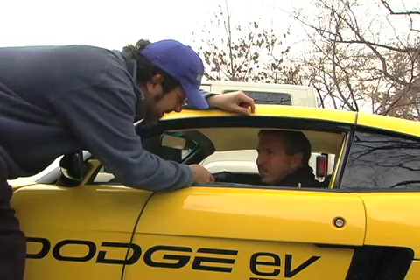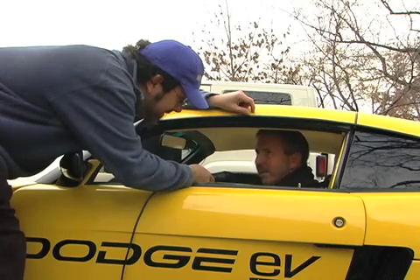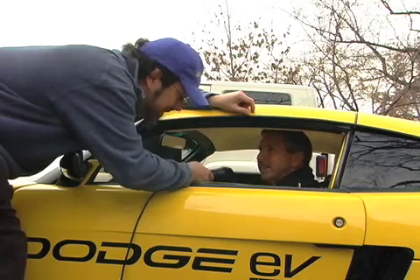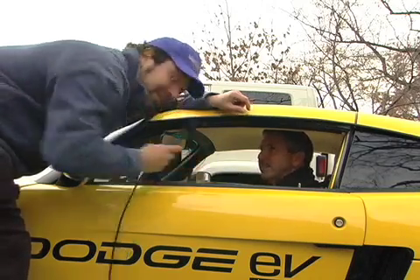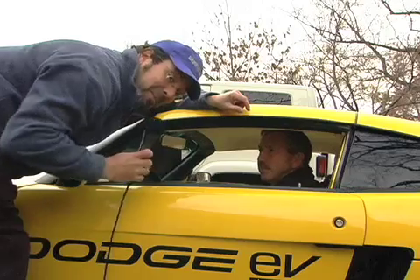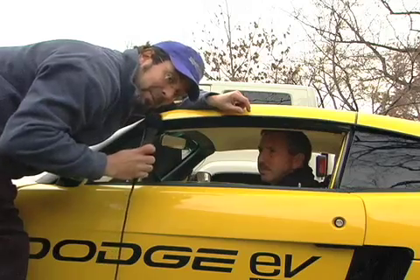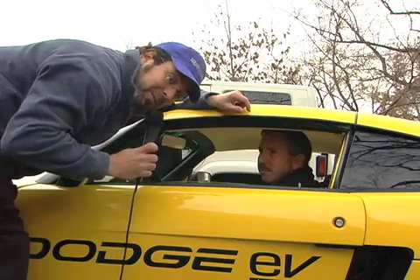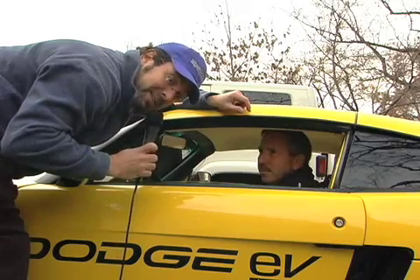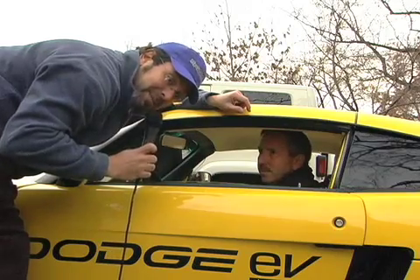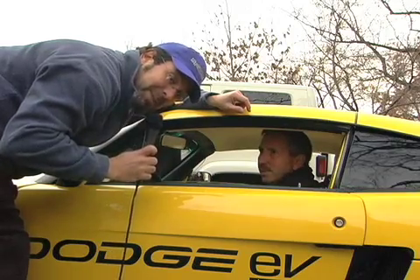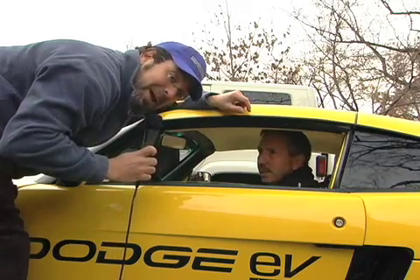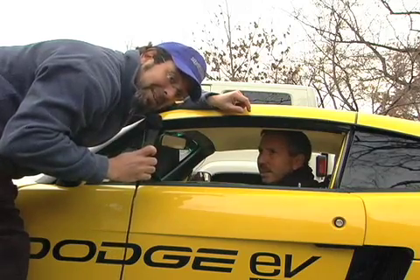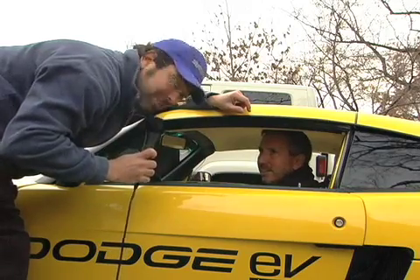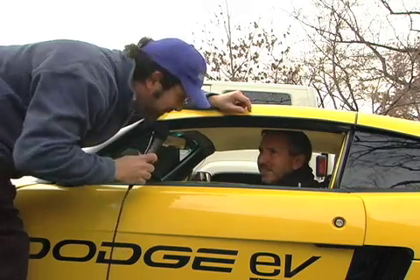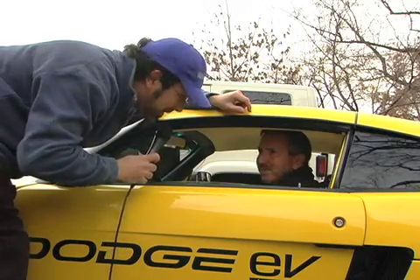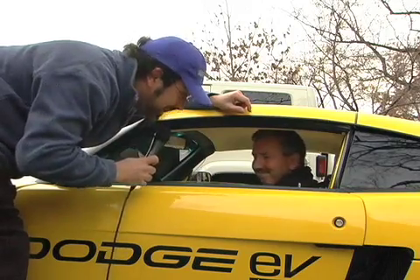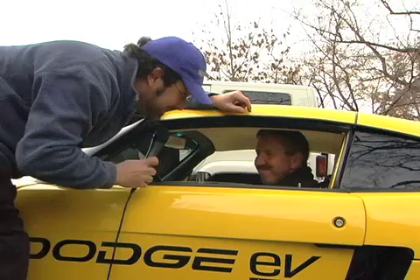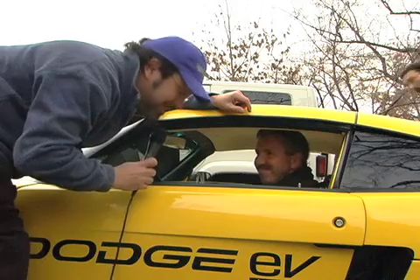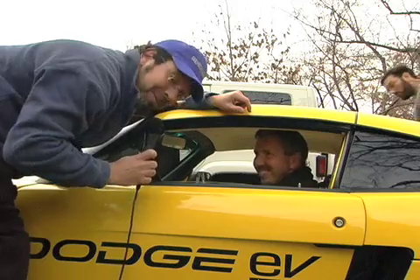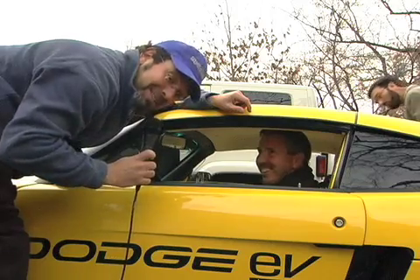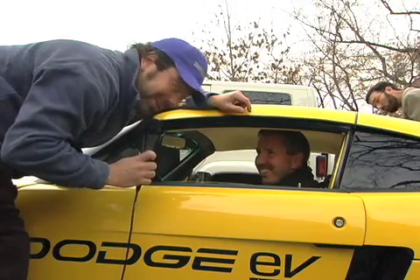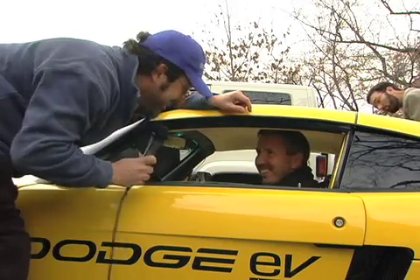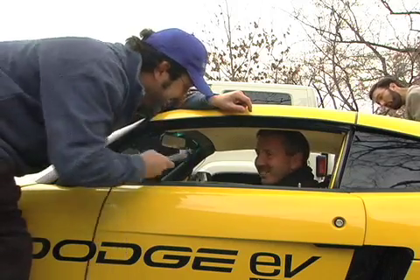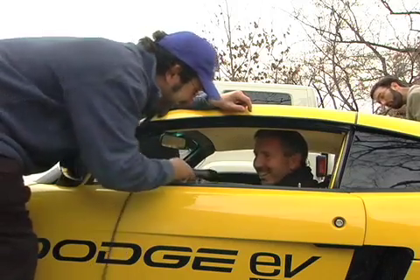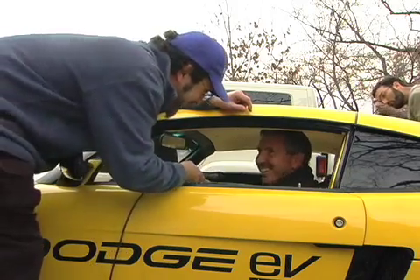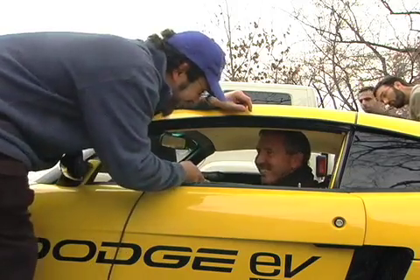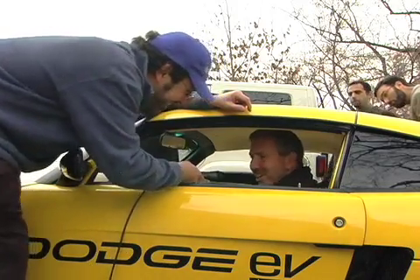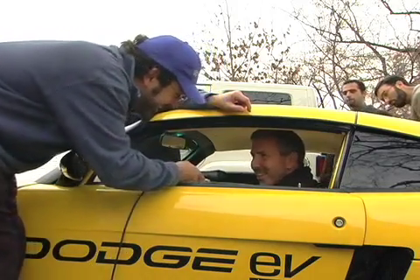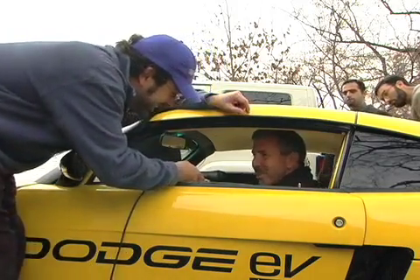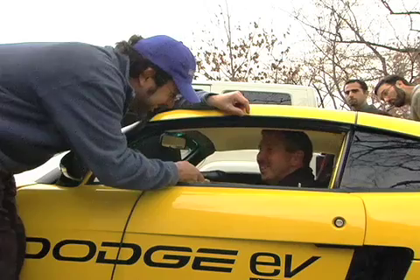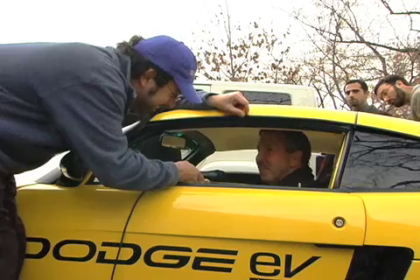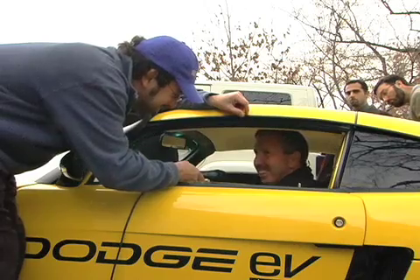There's no better proof of concept than being pinned back in your seat by 480 foot-pounds of torque. That's correct. I'm glad you had the opportunity to experience that.